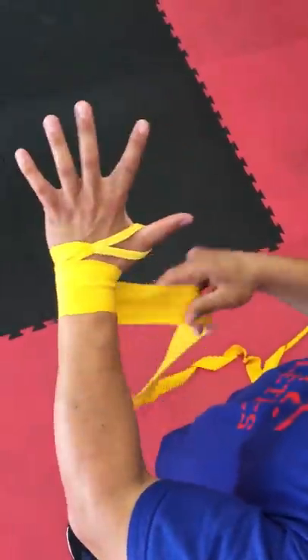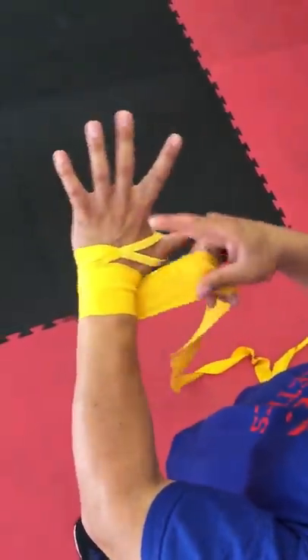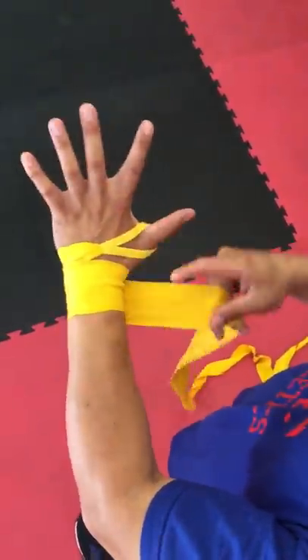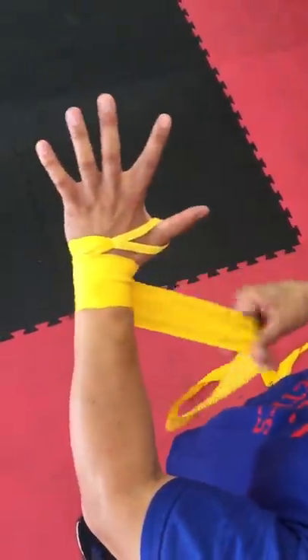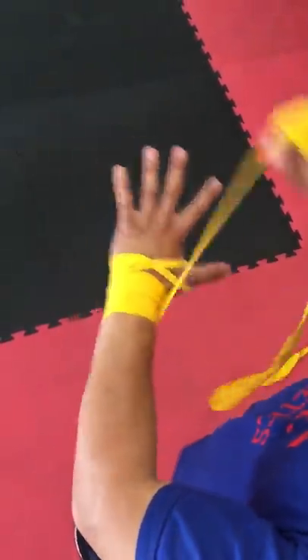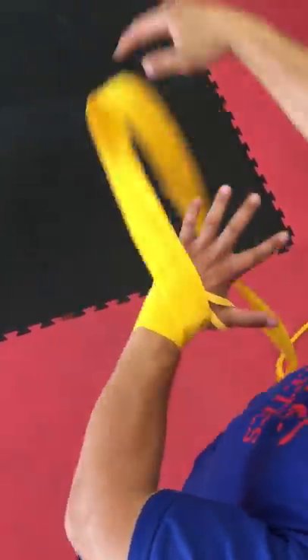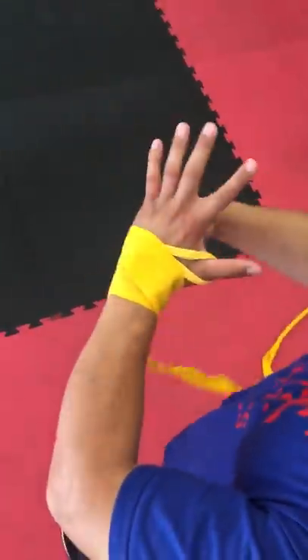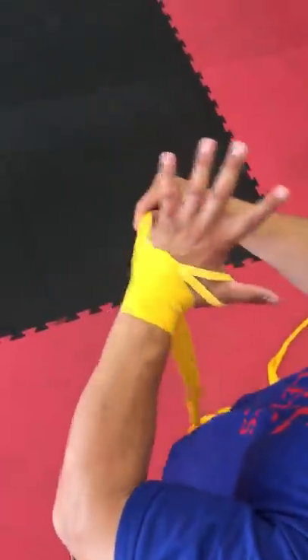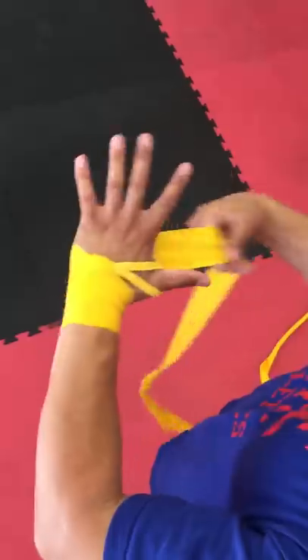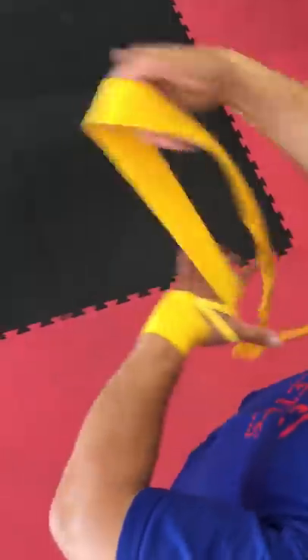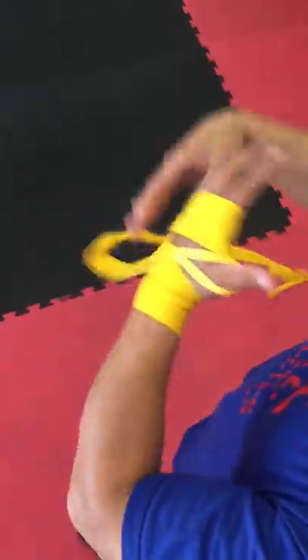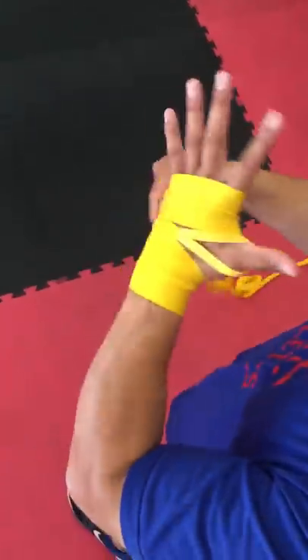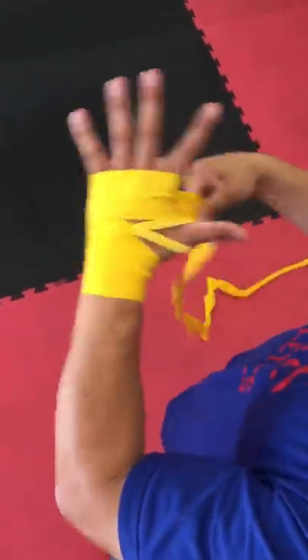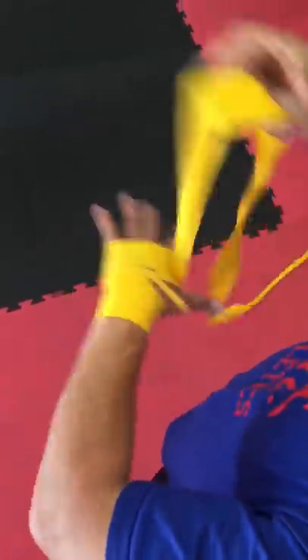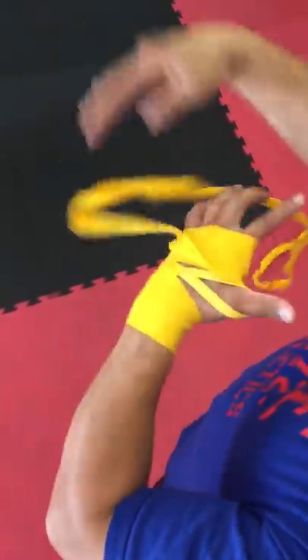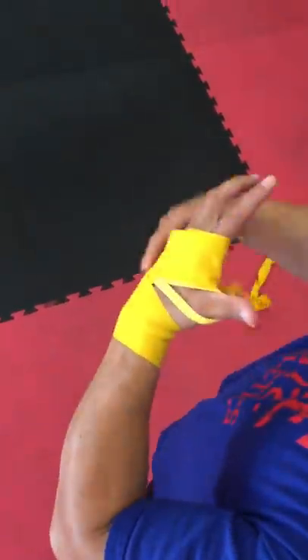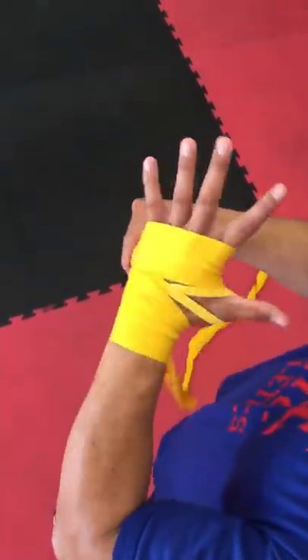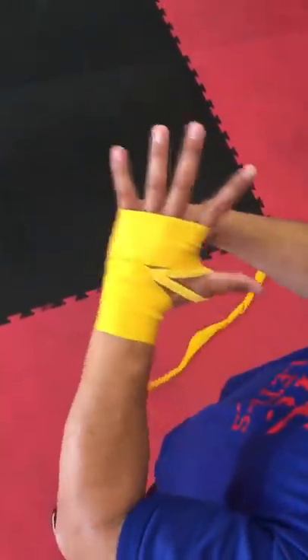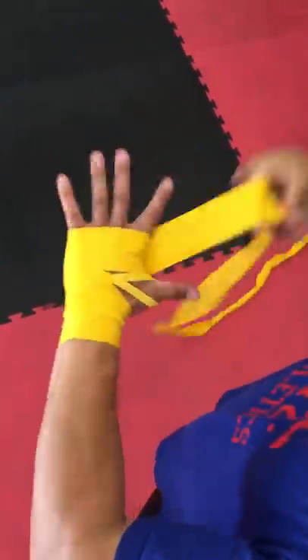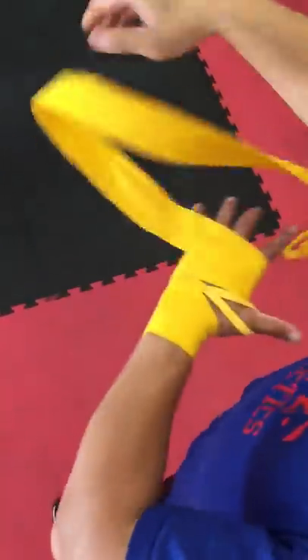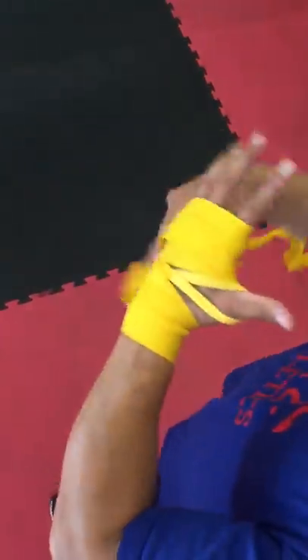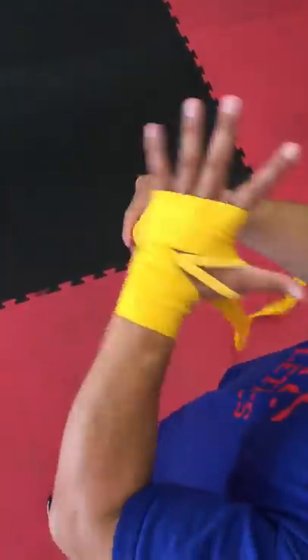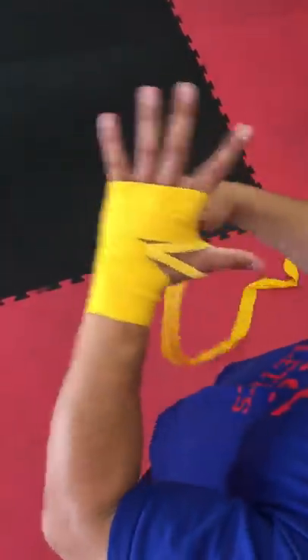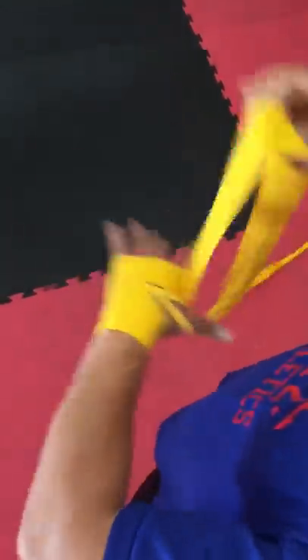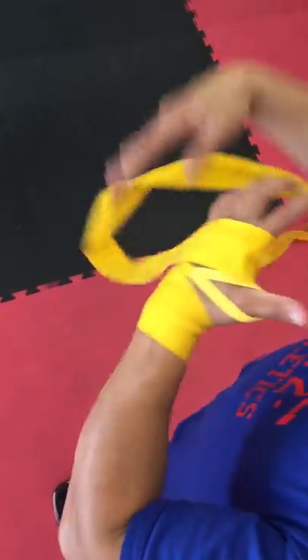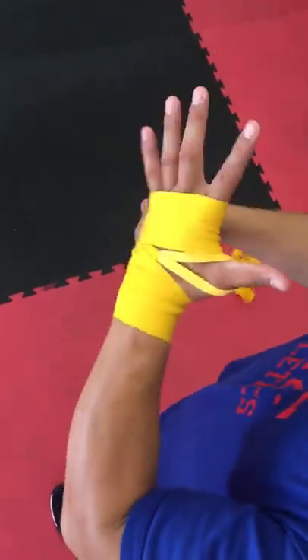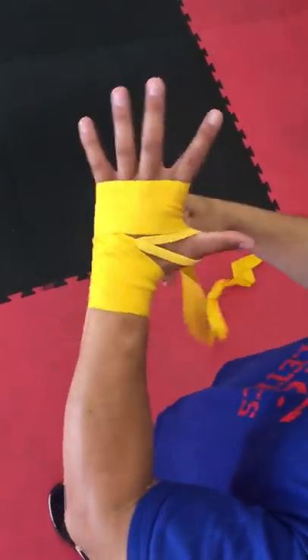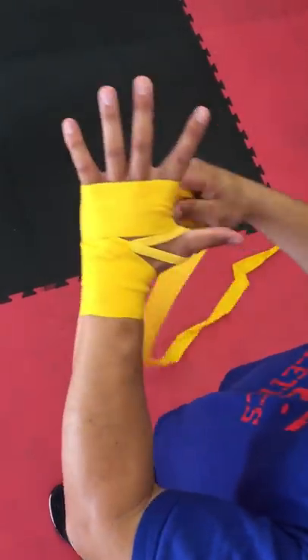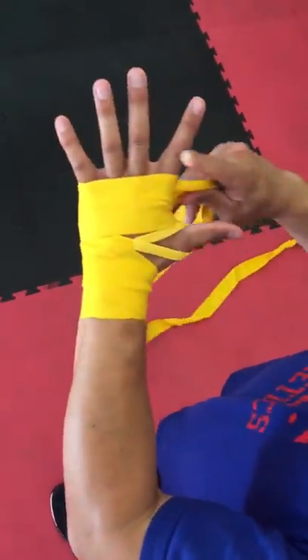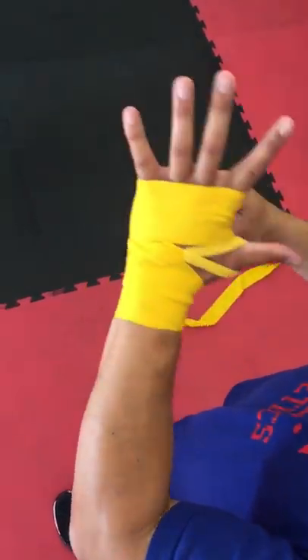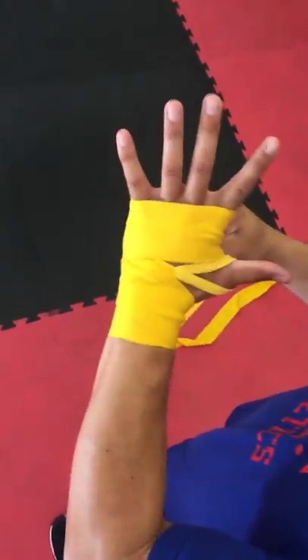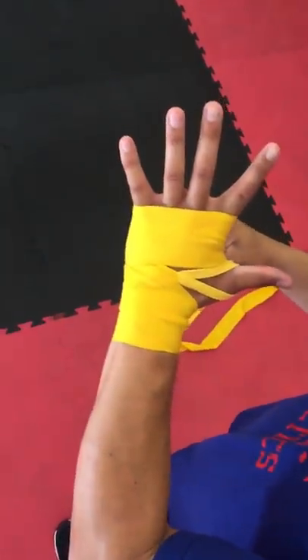You want to do the knuckles four times: one, two, three, four. Very important — keep your hands wide open.